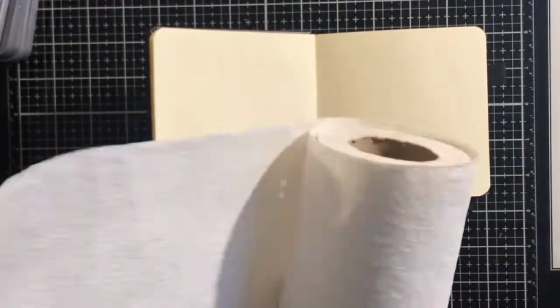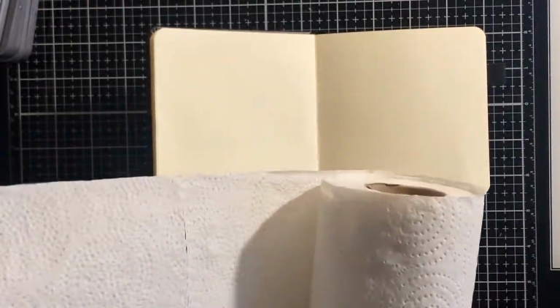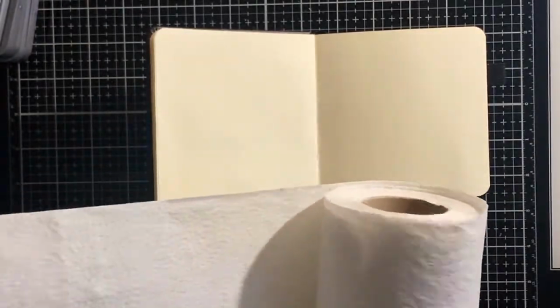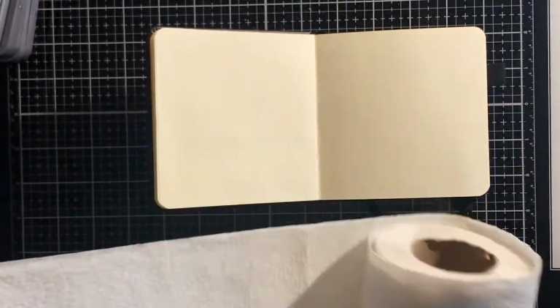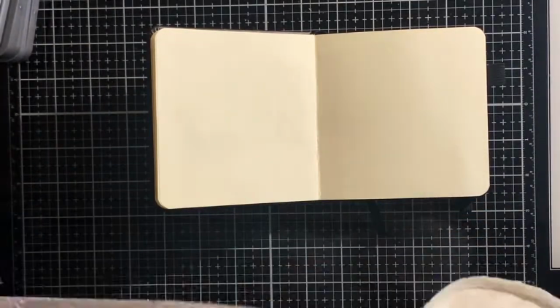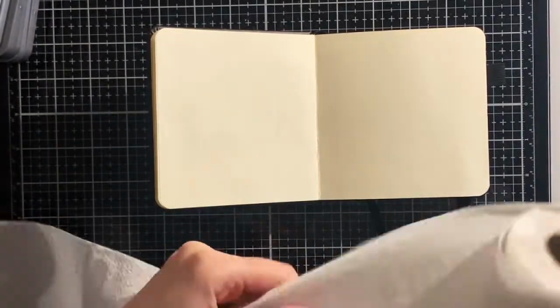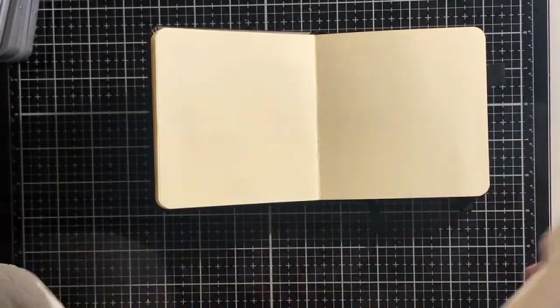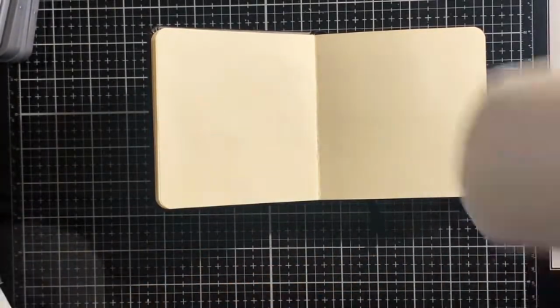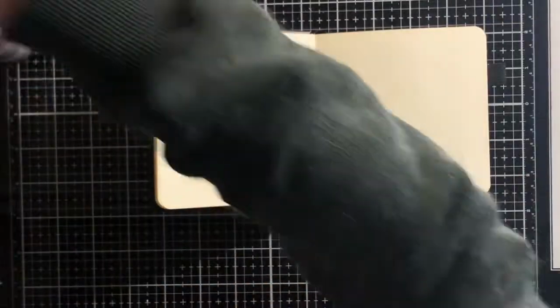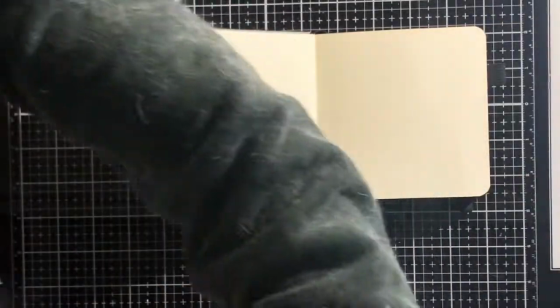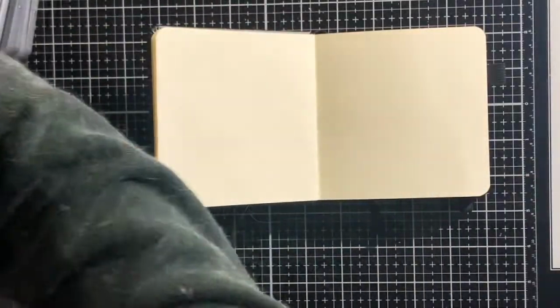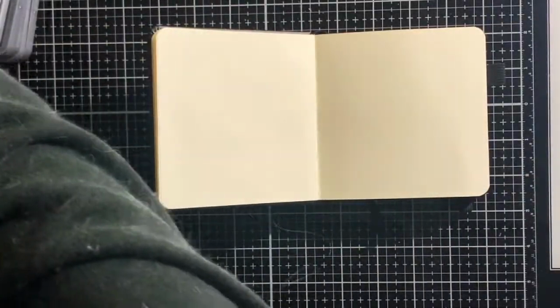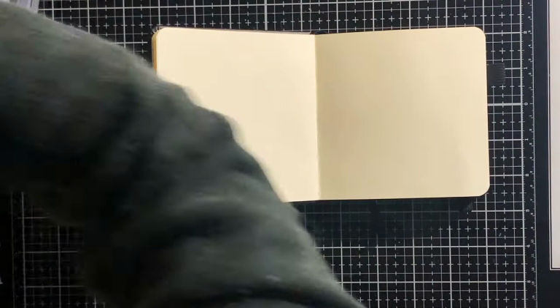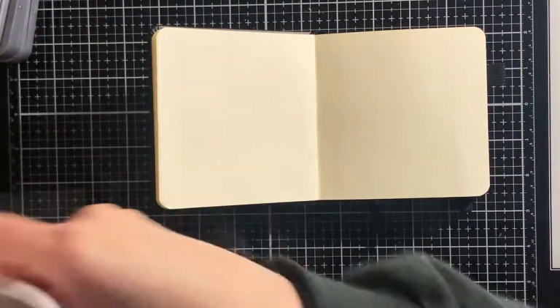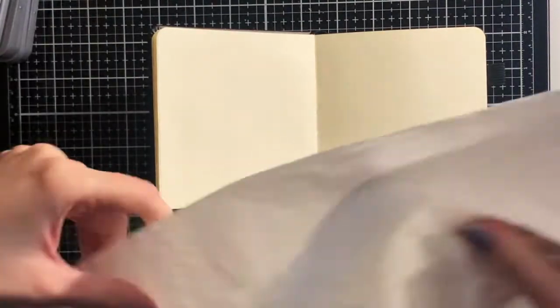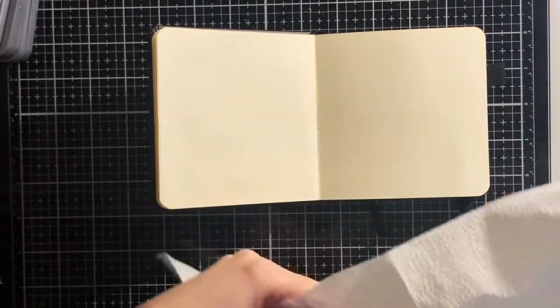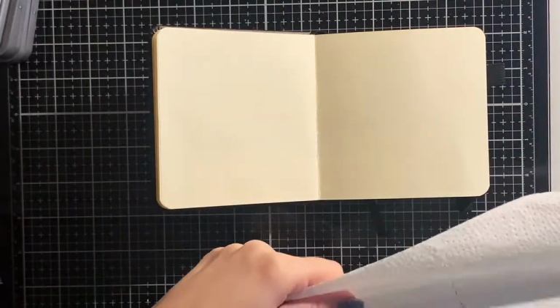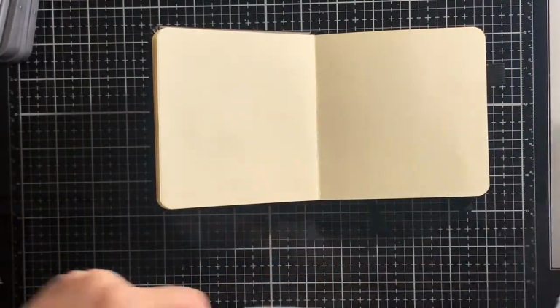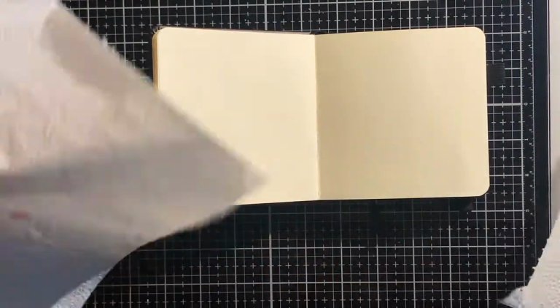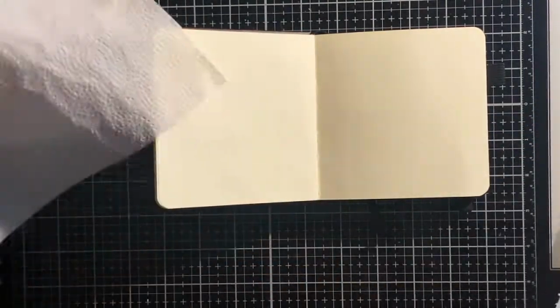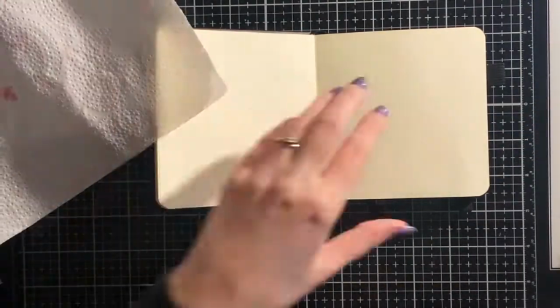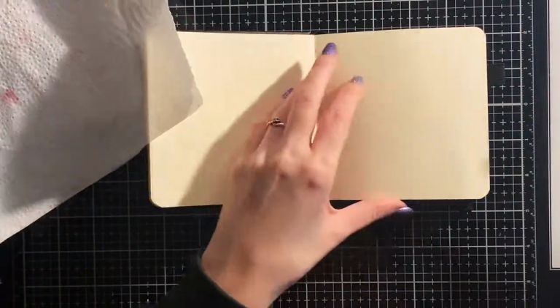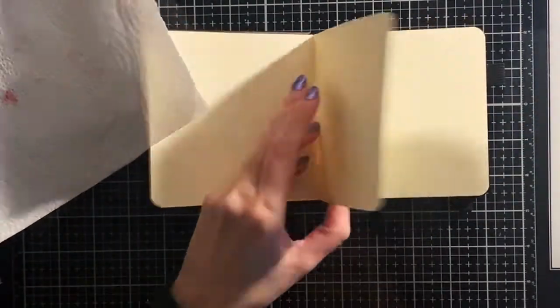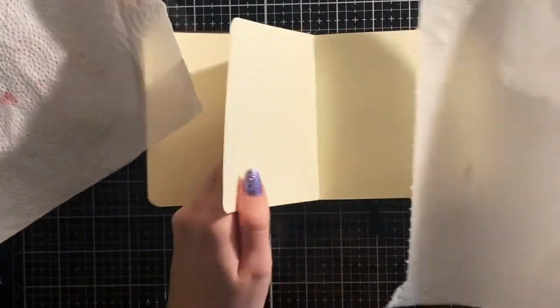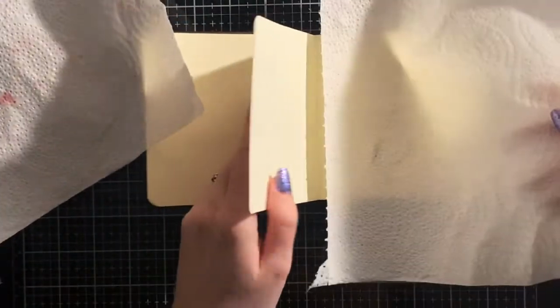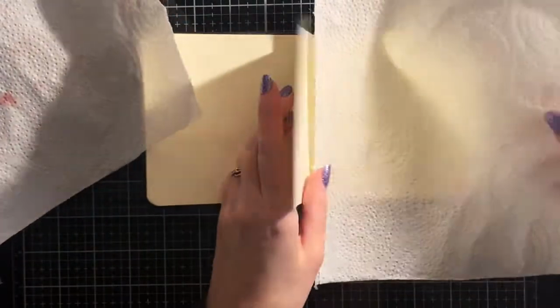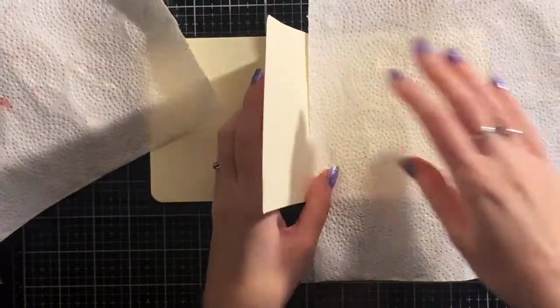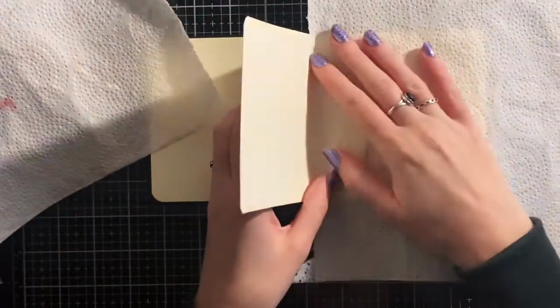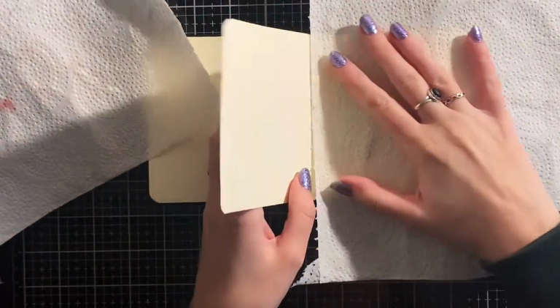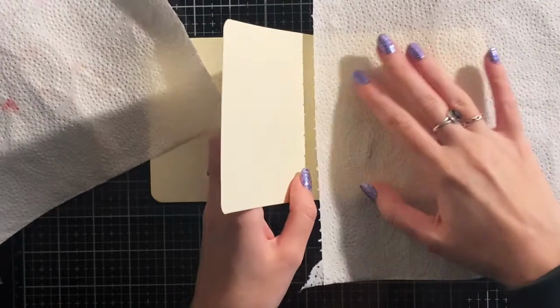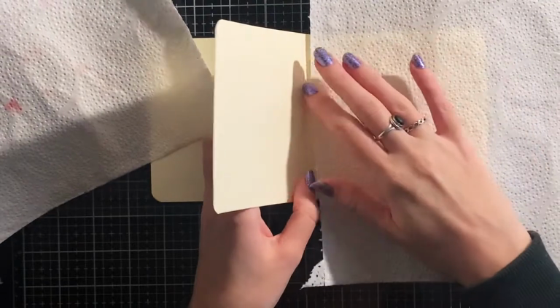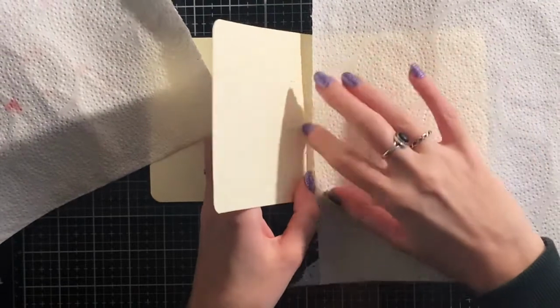For a beginner it's also easier to fill the pages when they are smaller. Because I'm going to work with sprays today, I protect the other pages of my journal with a paper towel.